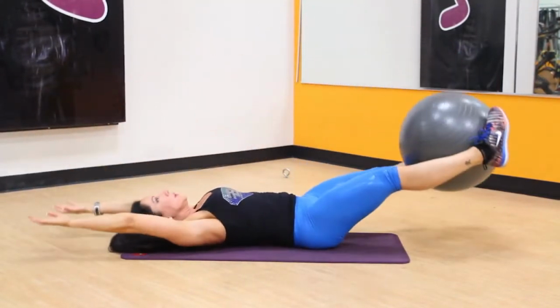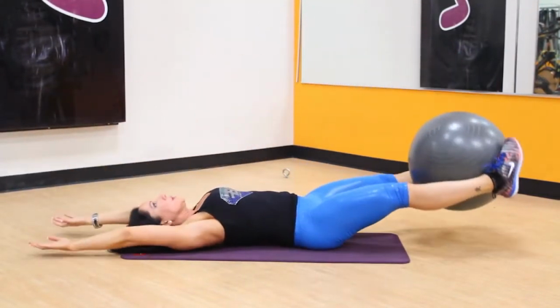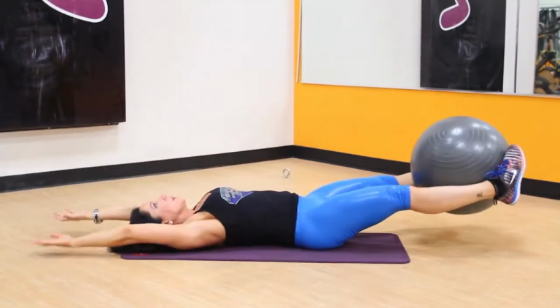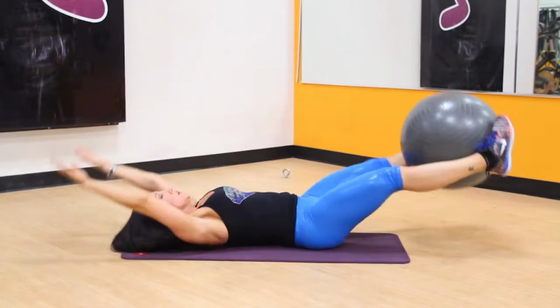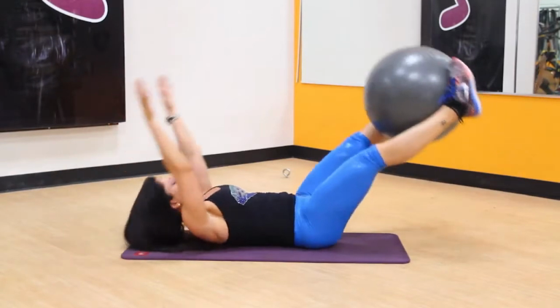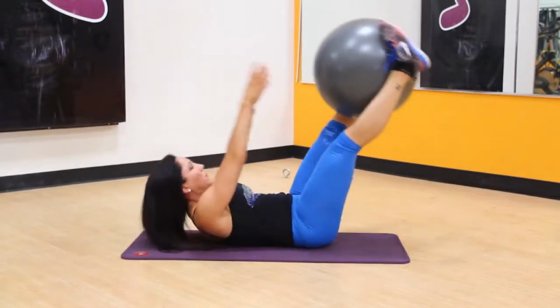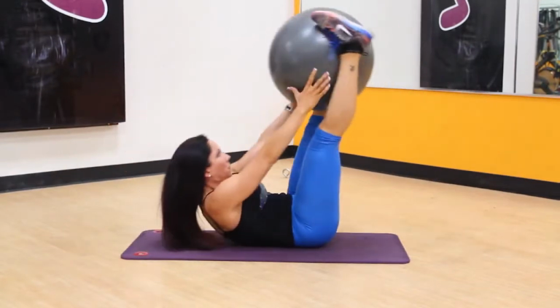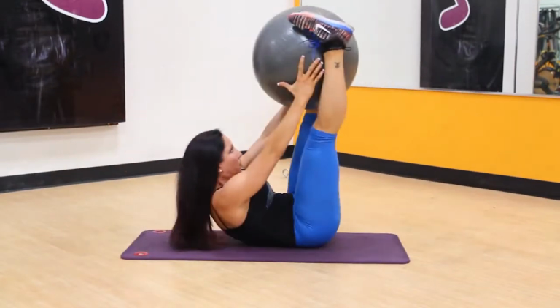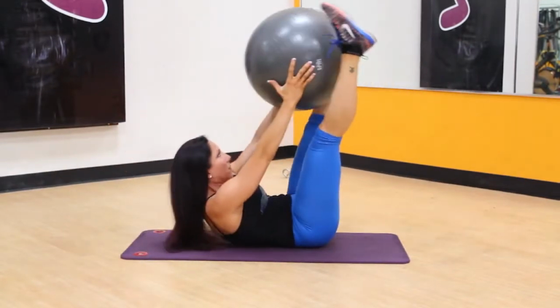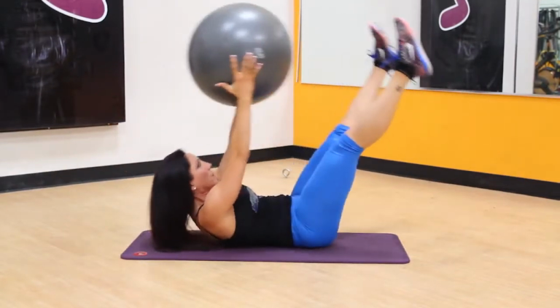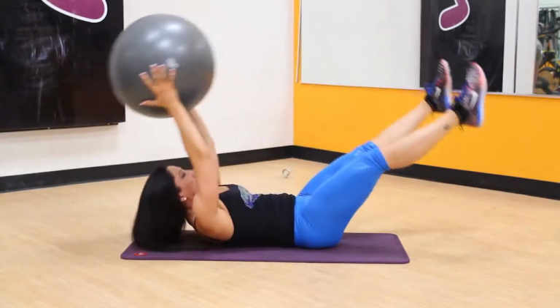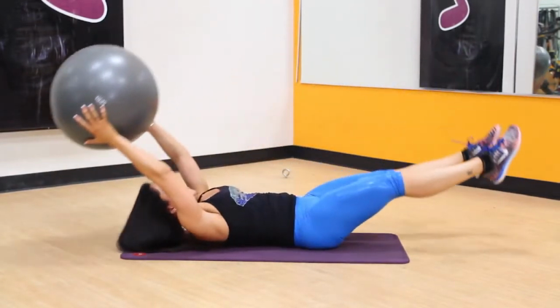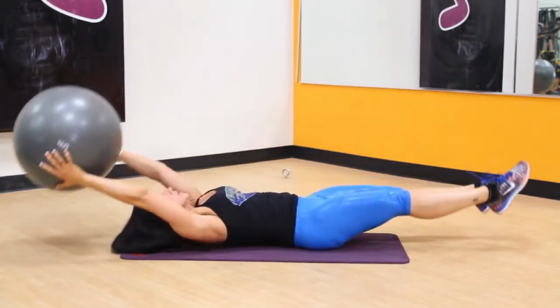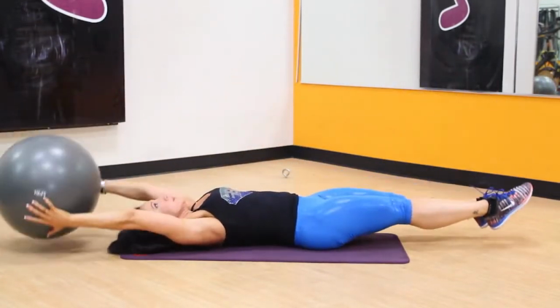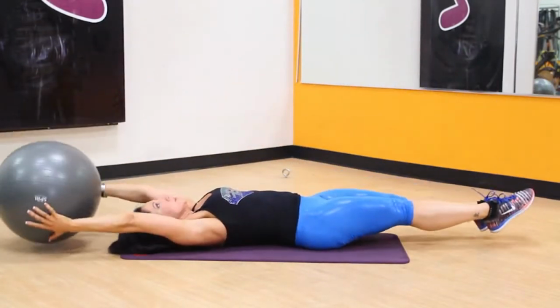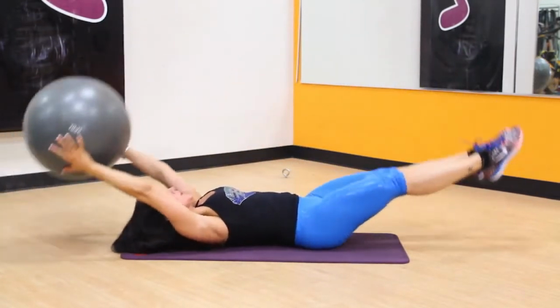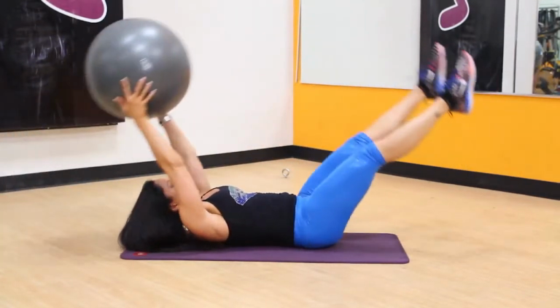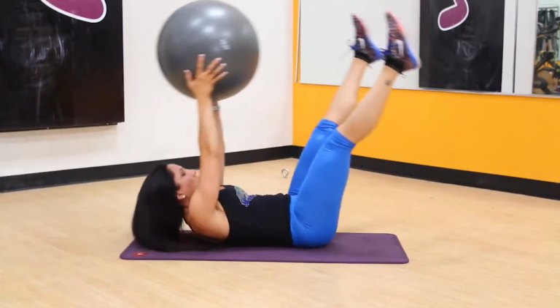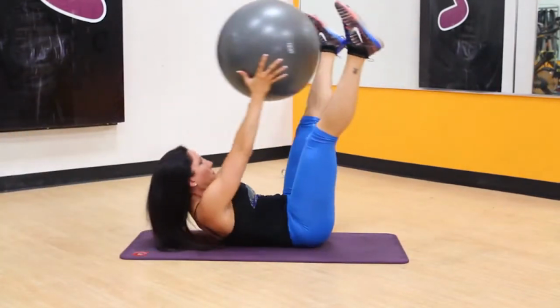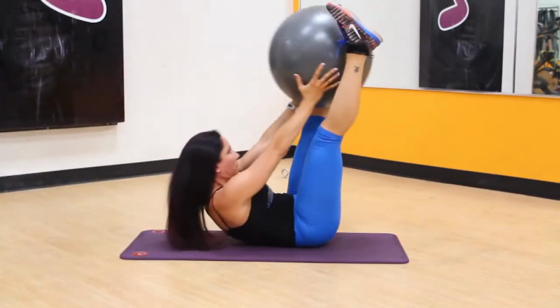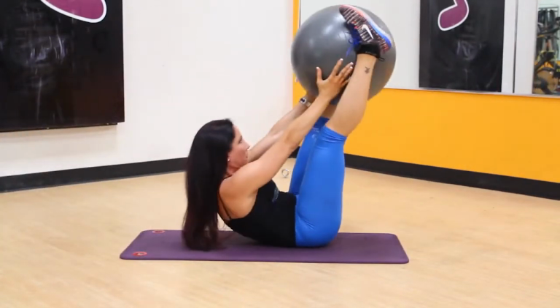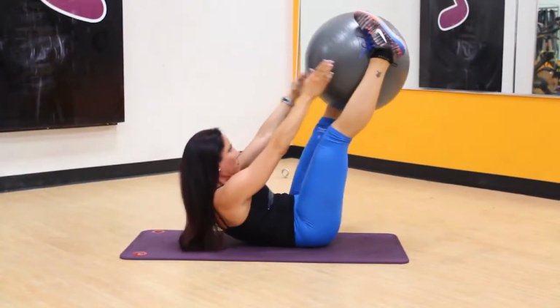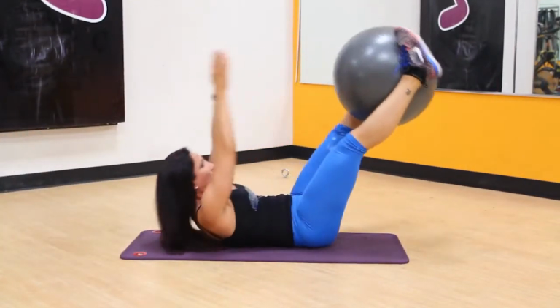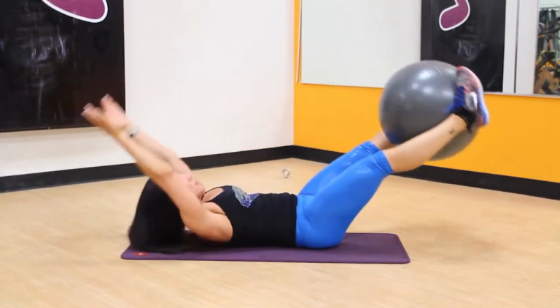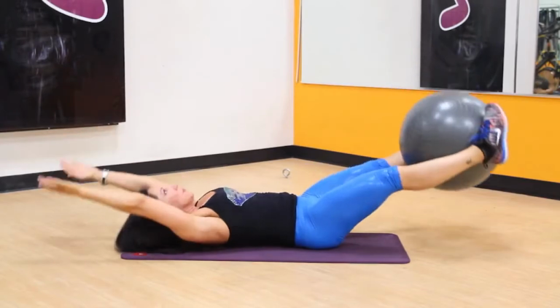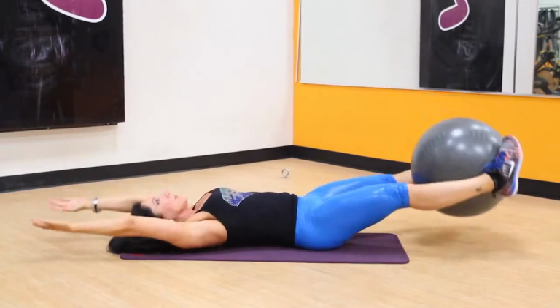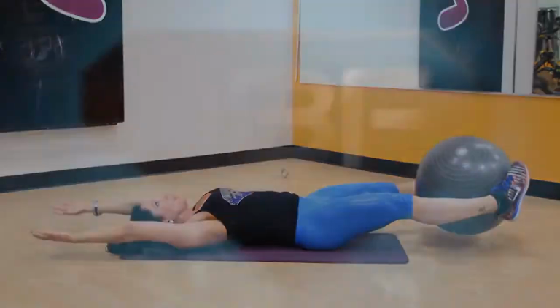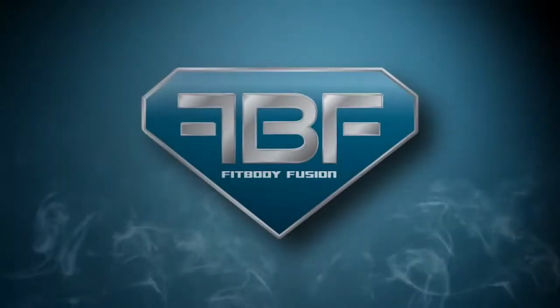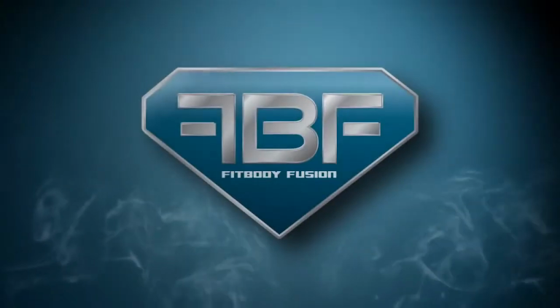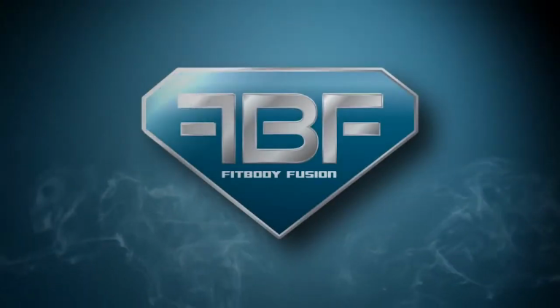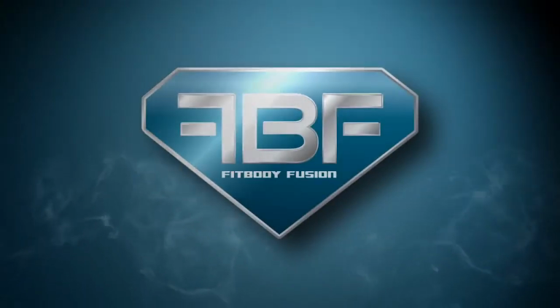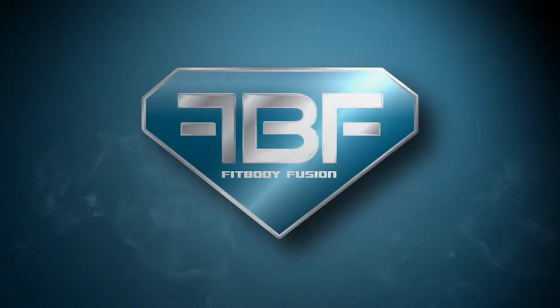Repeat this motion, passing the ball back to your hands to complete one repetition. Repeat for the designated number of sets and repetitions.